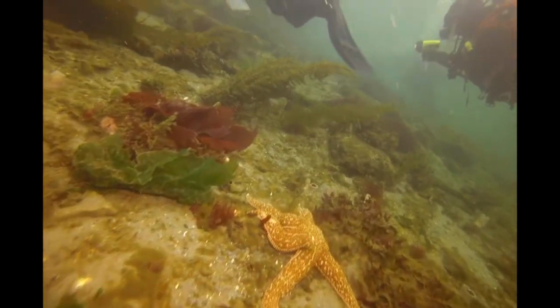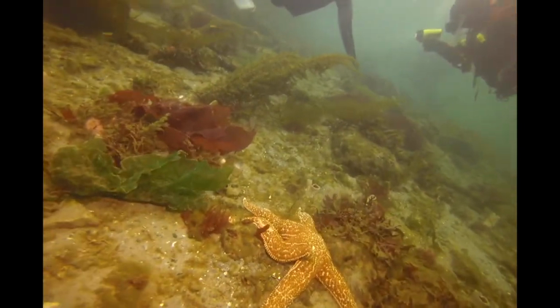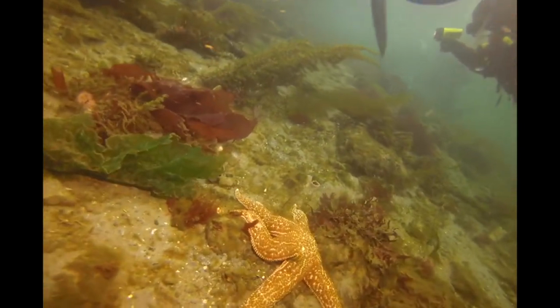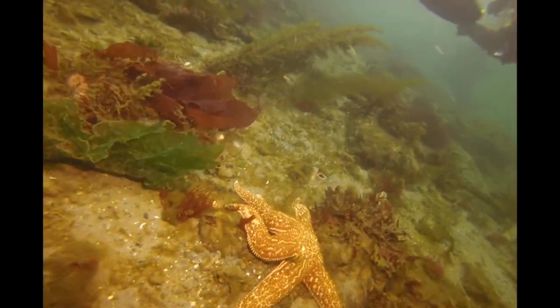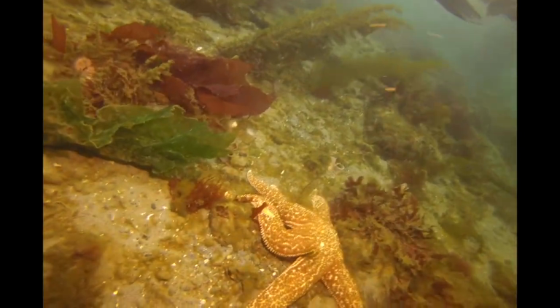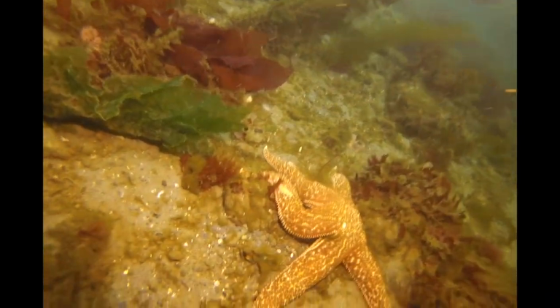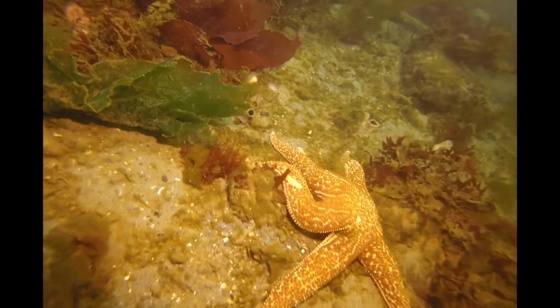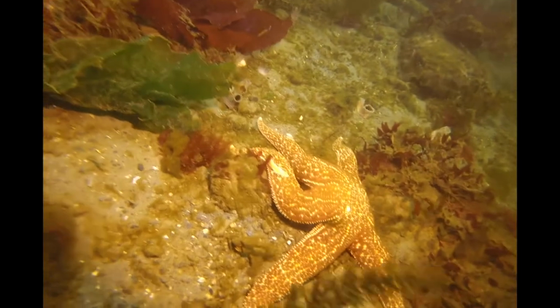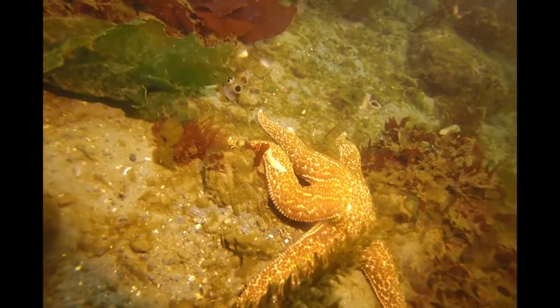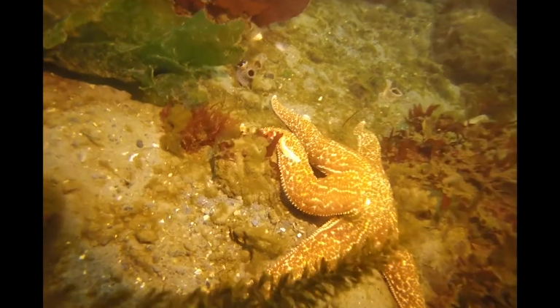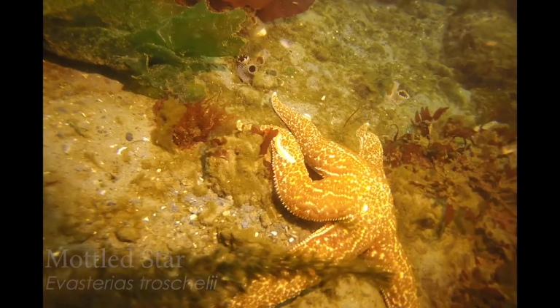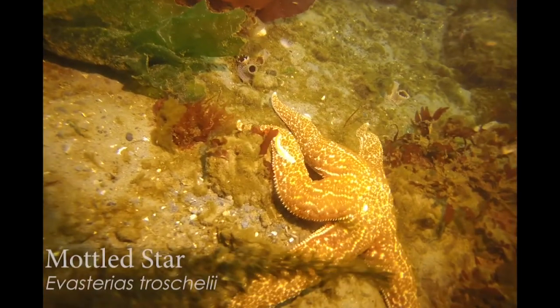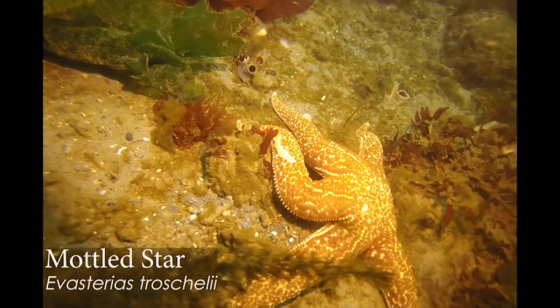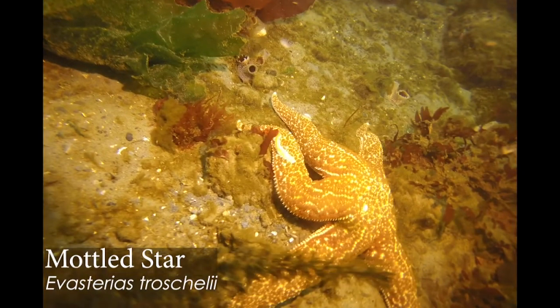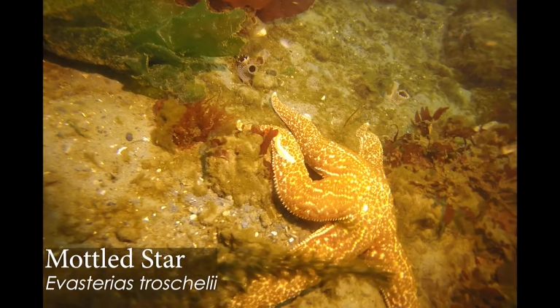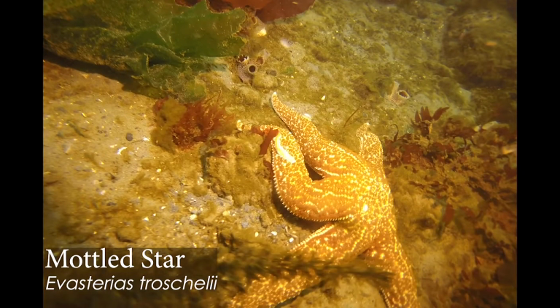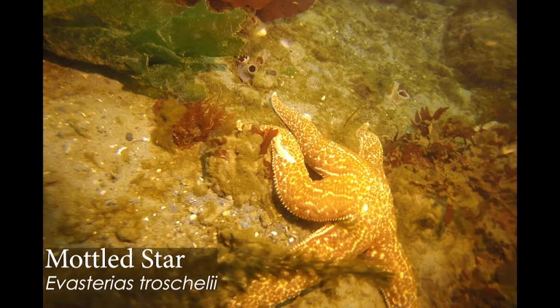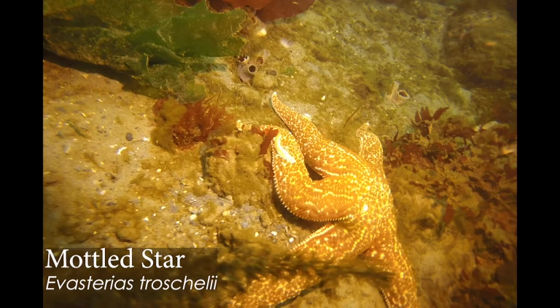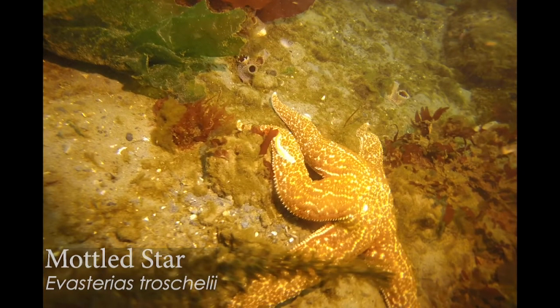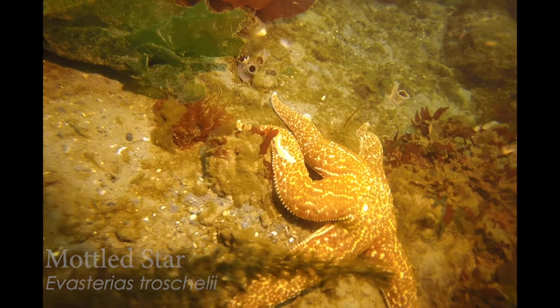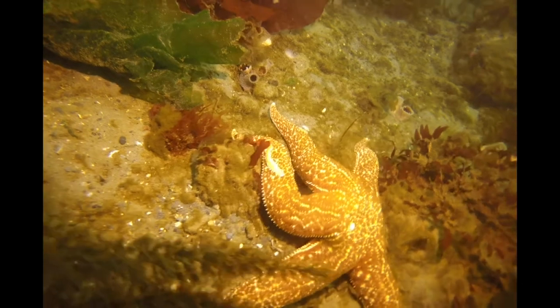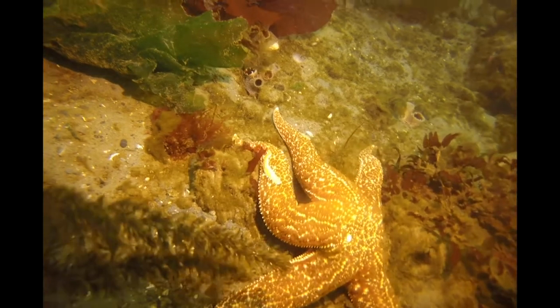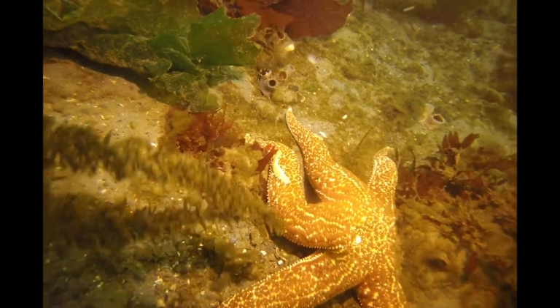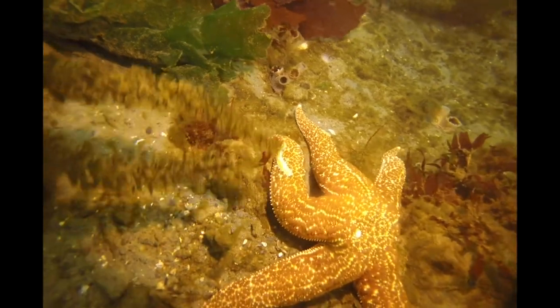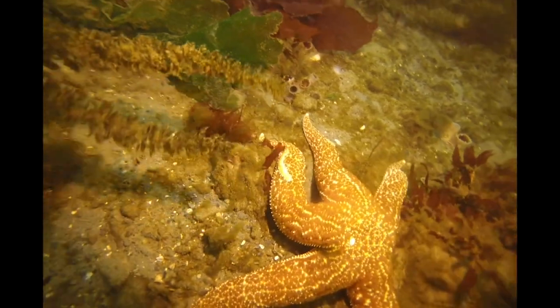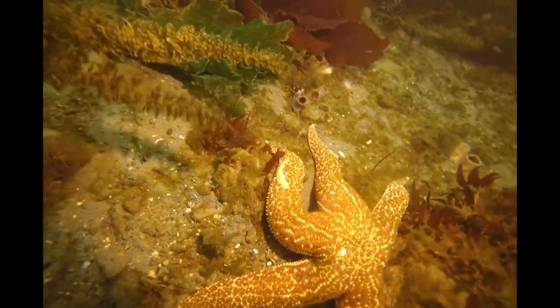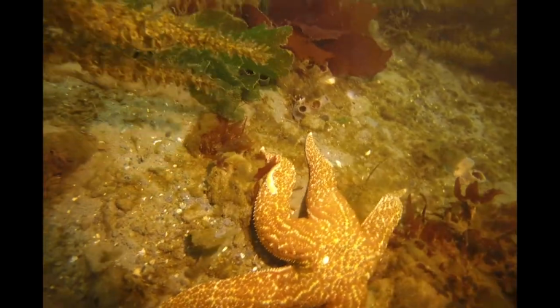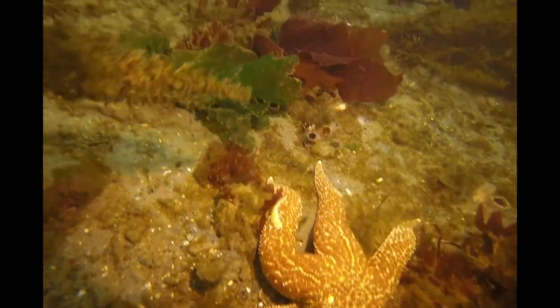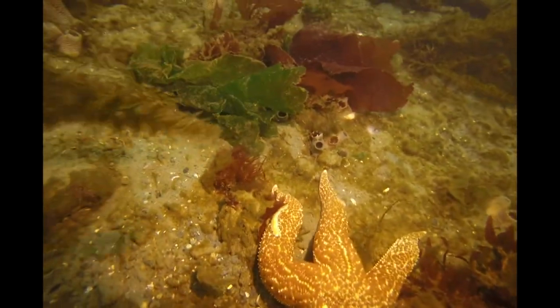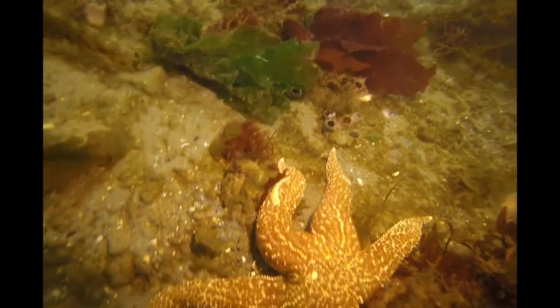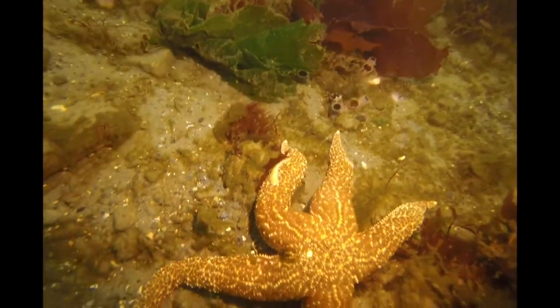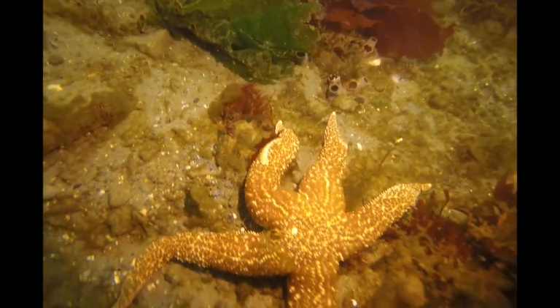Here's another species of sea star — the mottled star — with, on its arm, a nice little scale worm. Cool — another symbiotic relationship there. That algae is gorgeous — almost as pretty as a sea star.